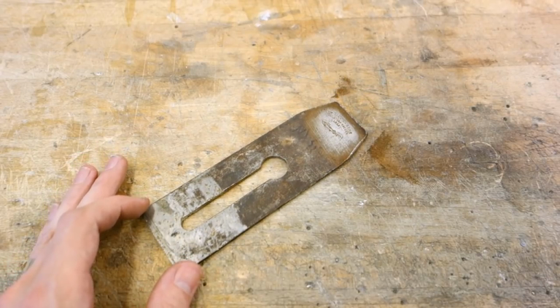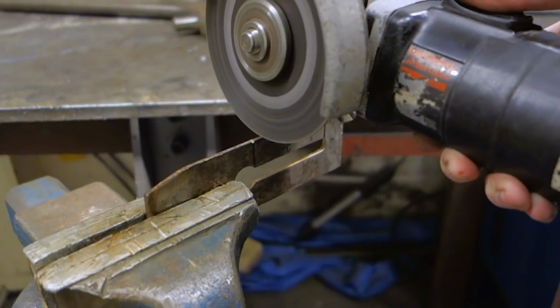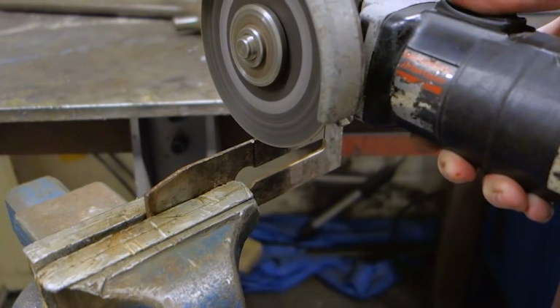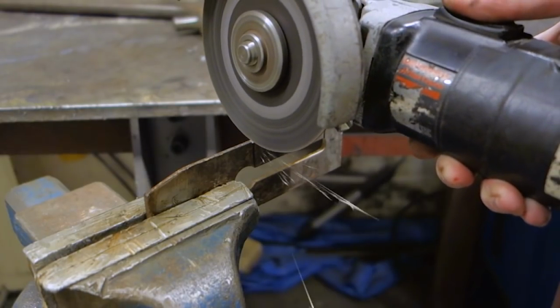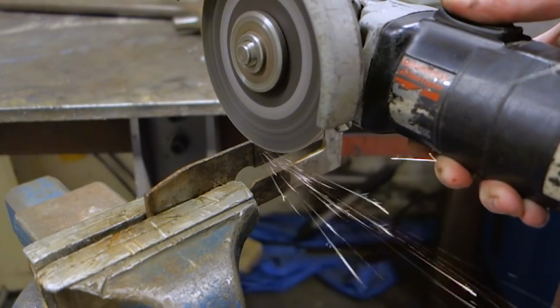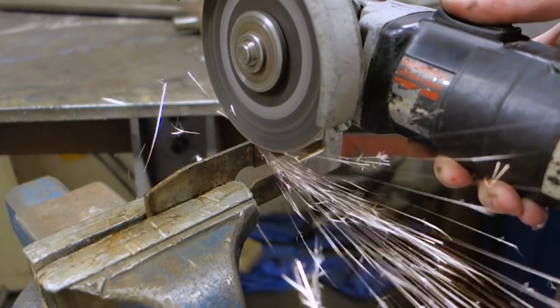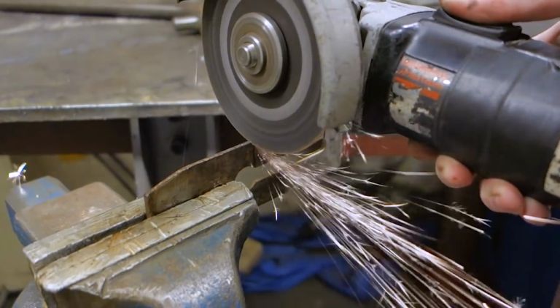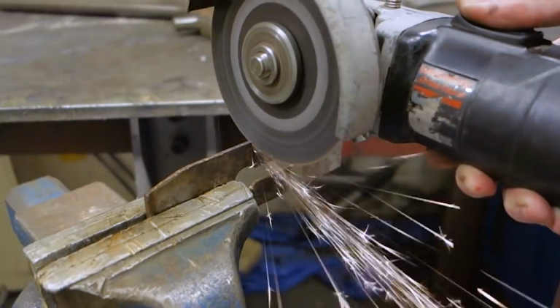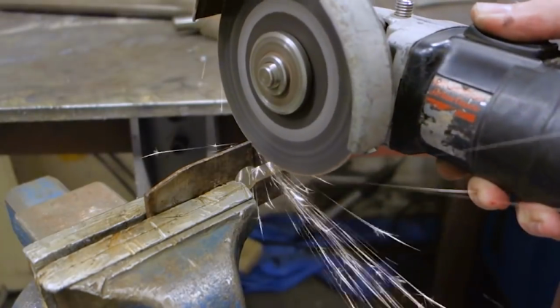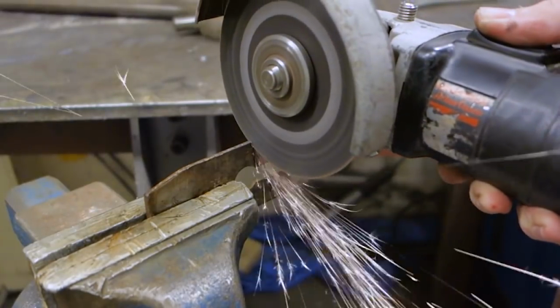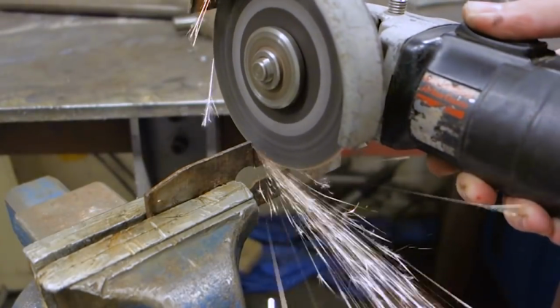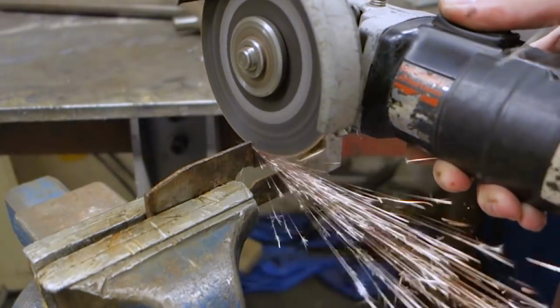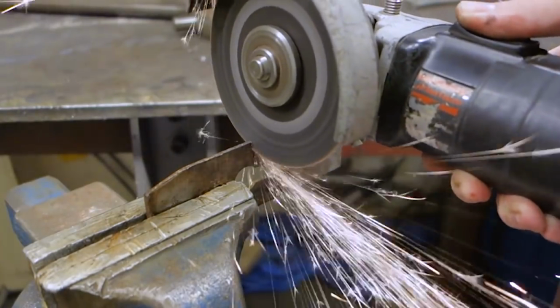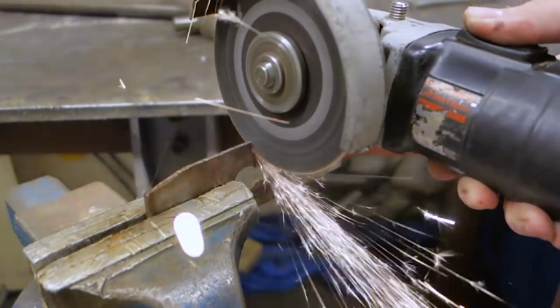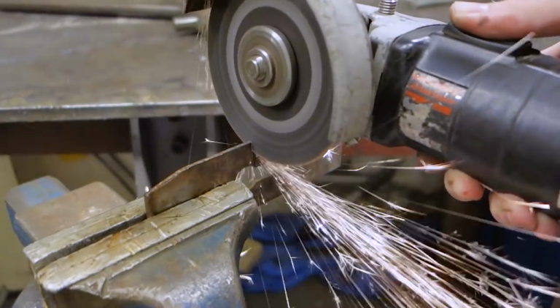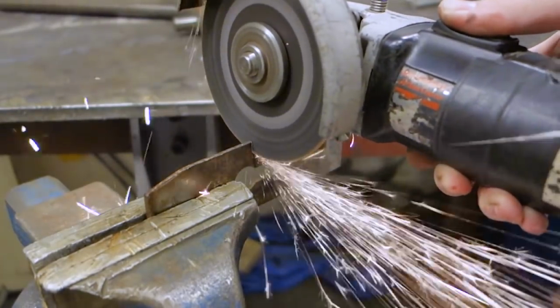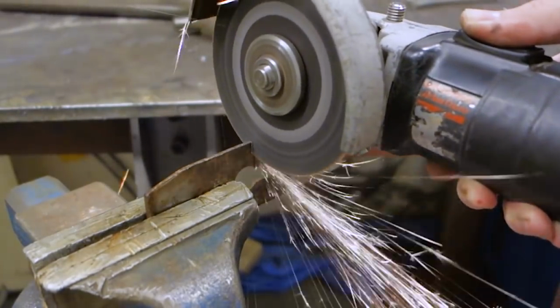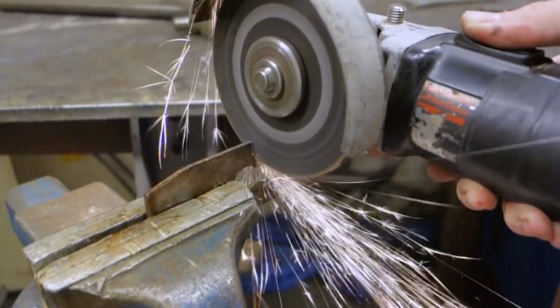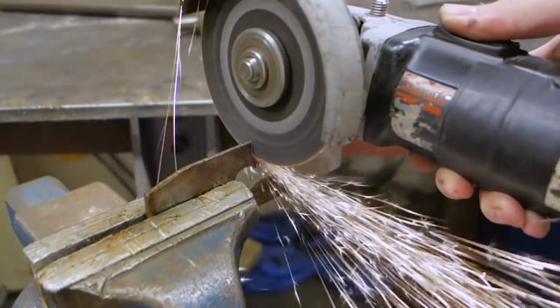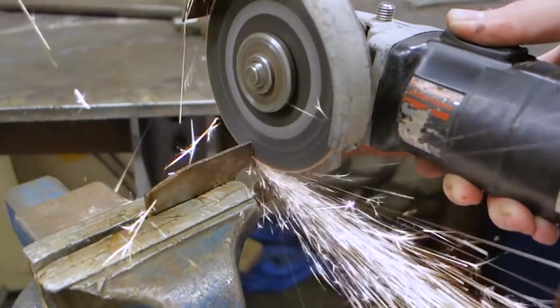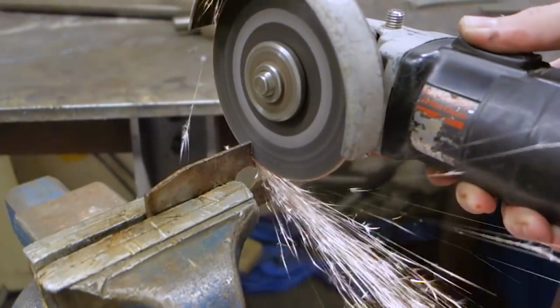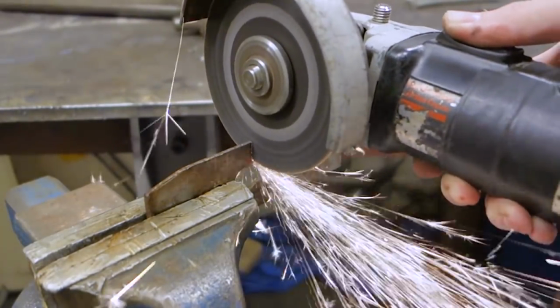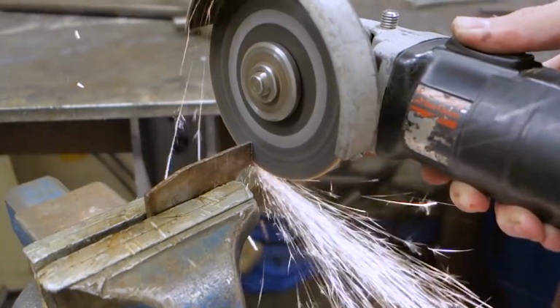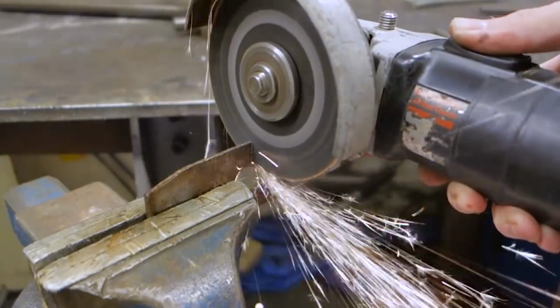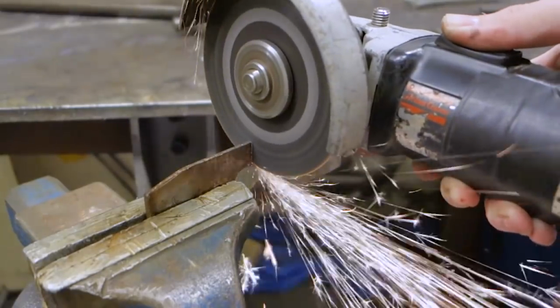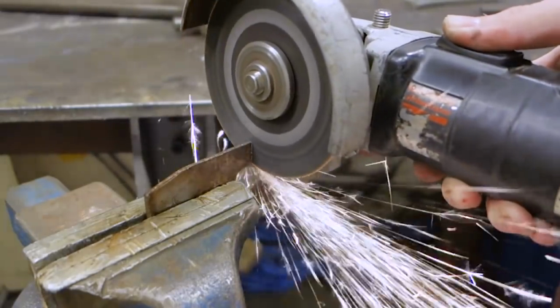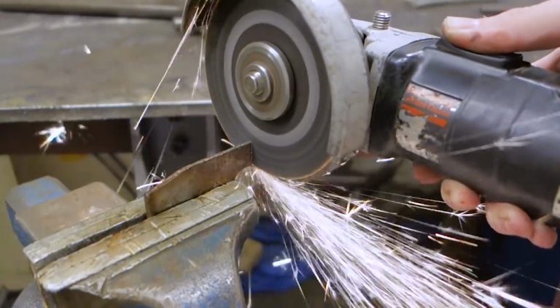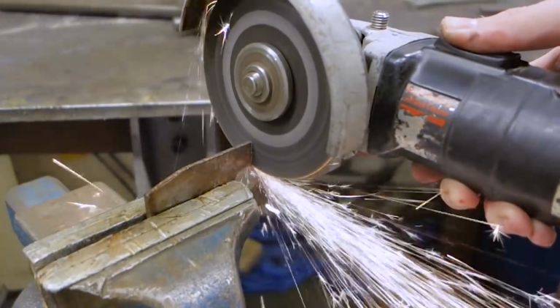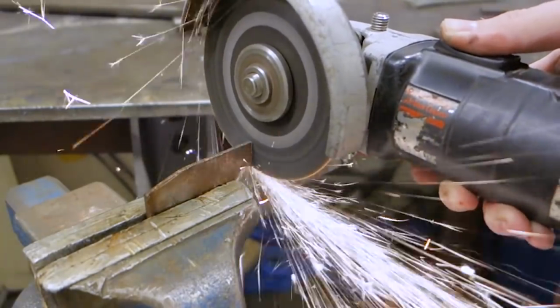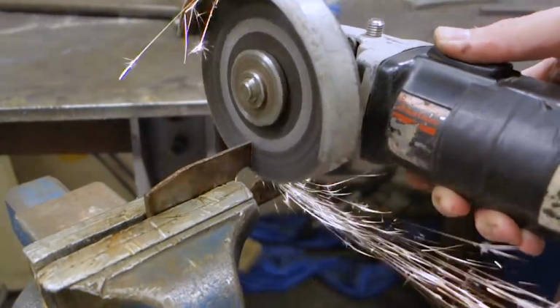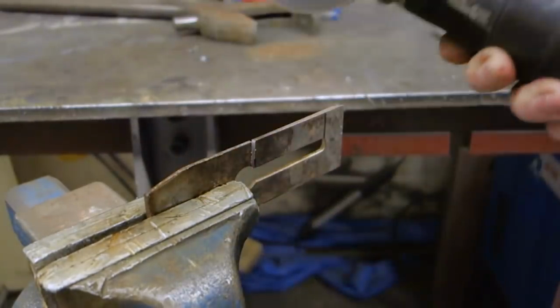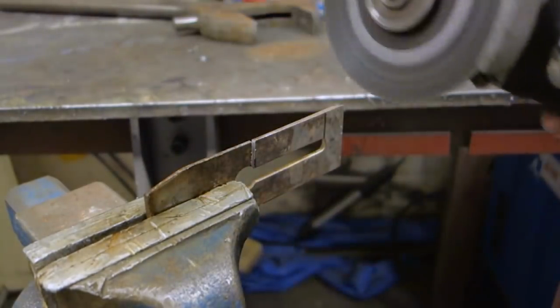We start by cutting out a blank from the plane blade using a cut-off disc and an angle grinder. The blade is hardened so you can't just take a hacksaw to it — you need something a bit more powerful.